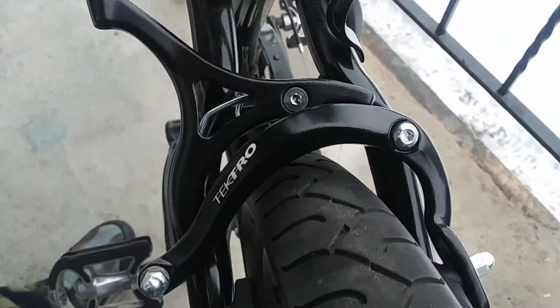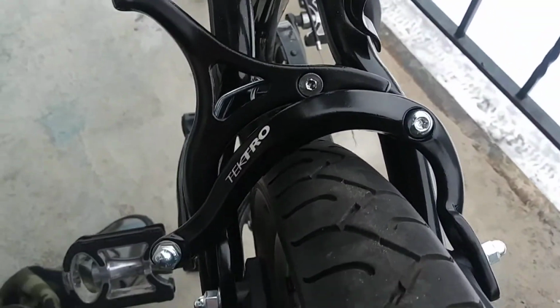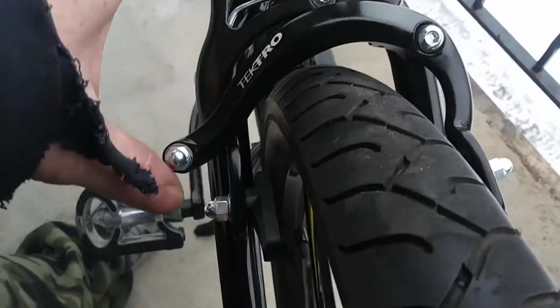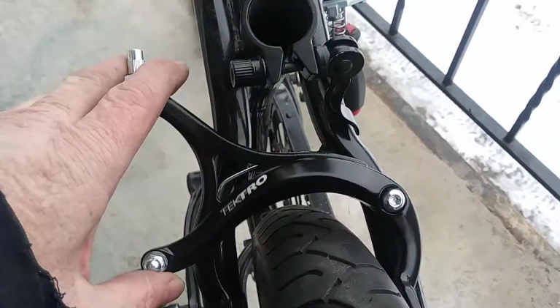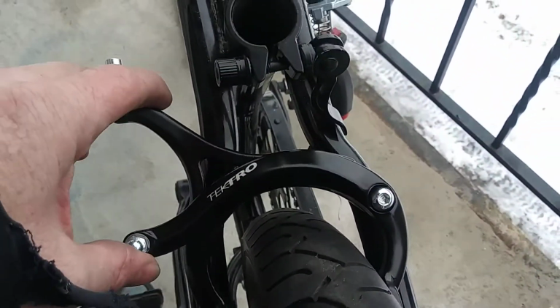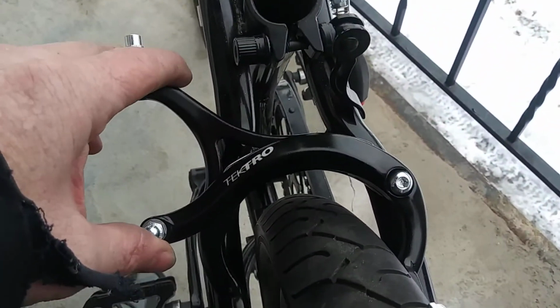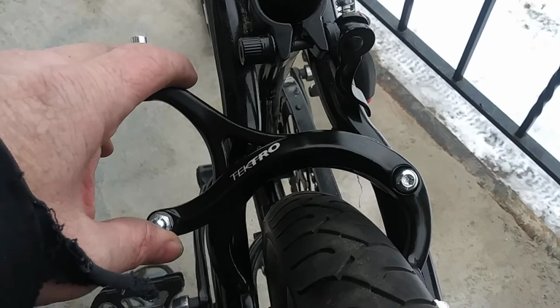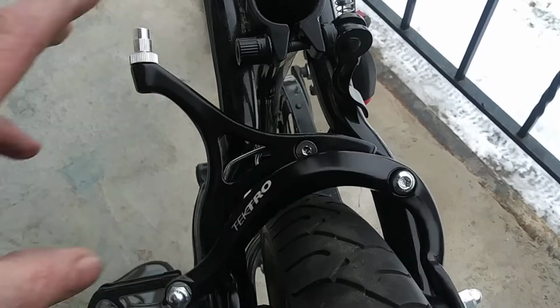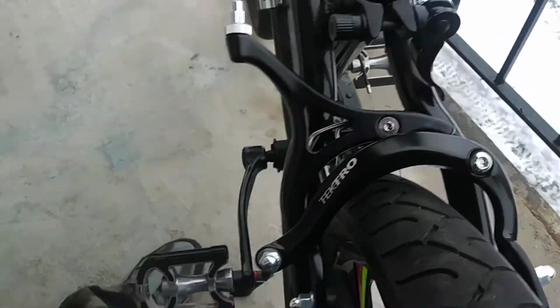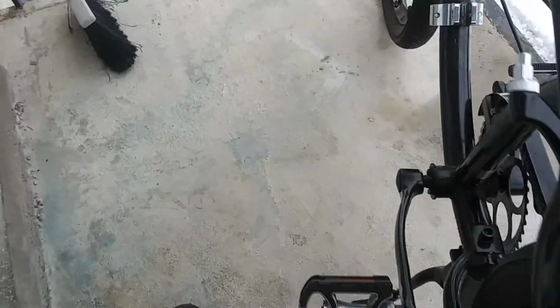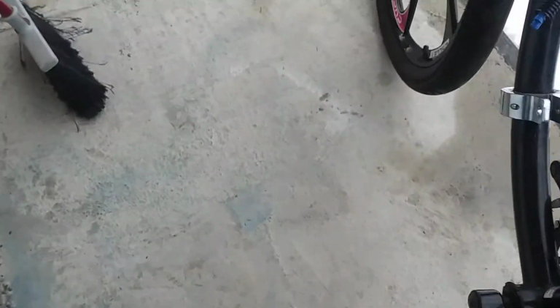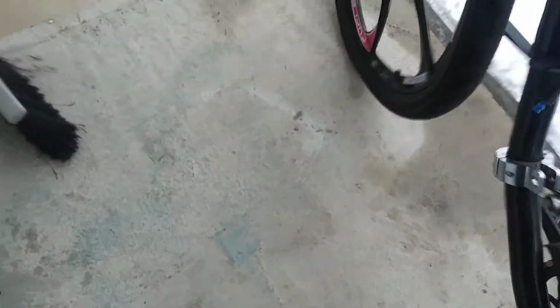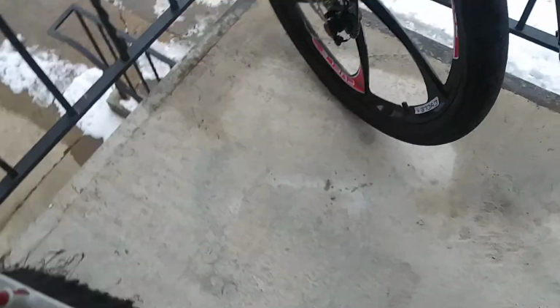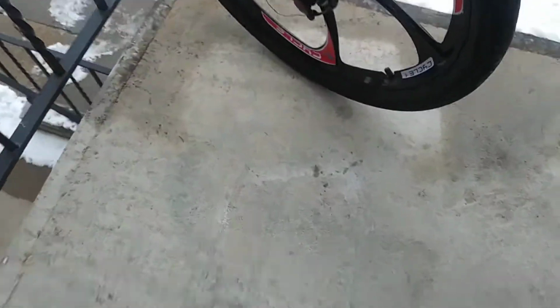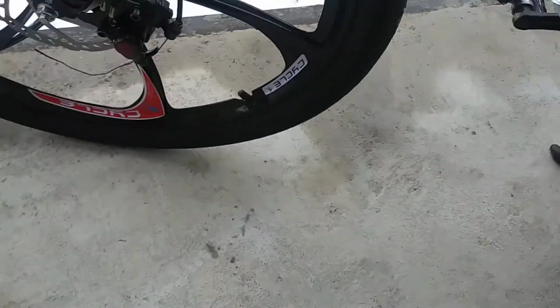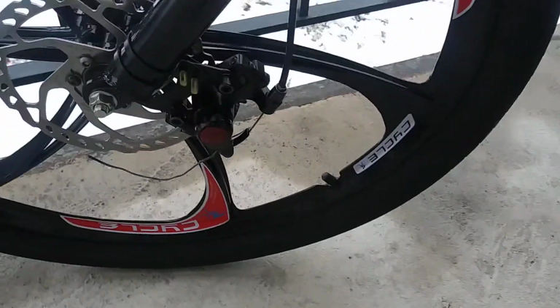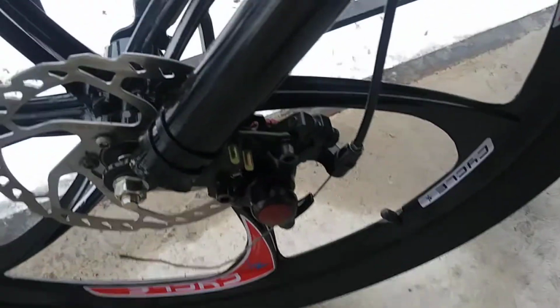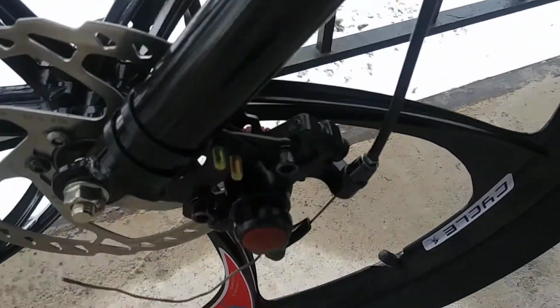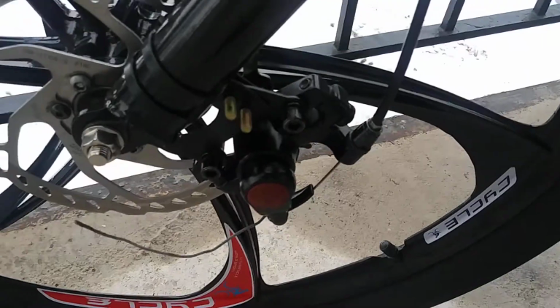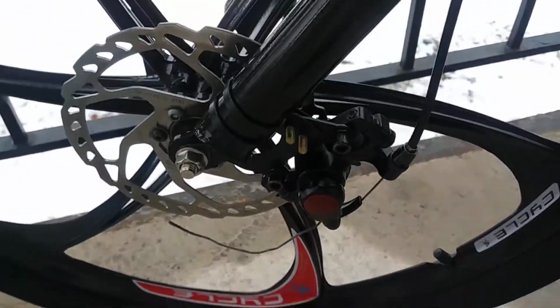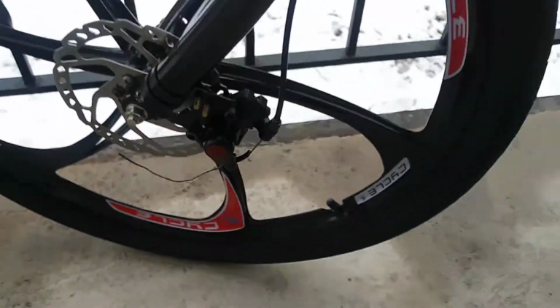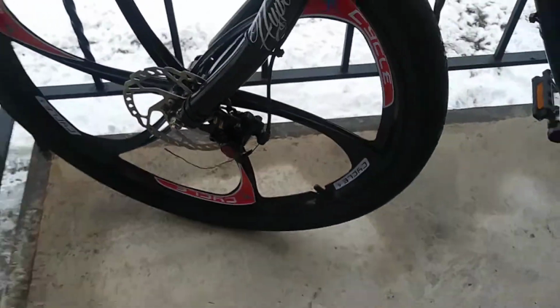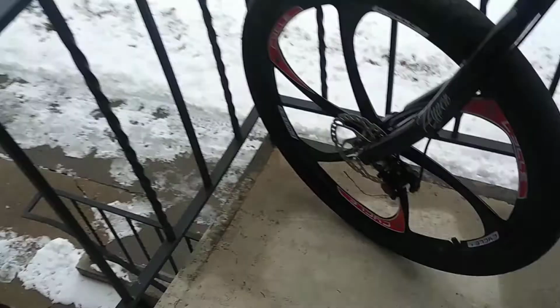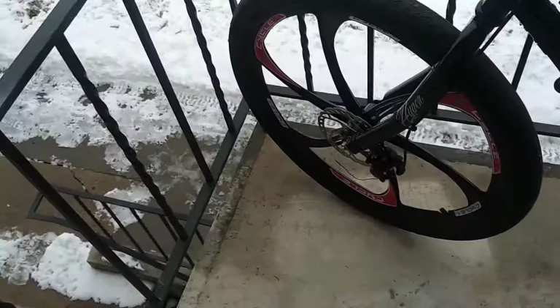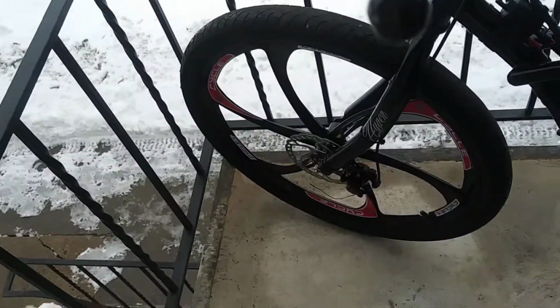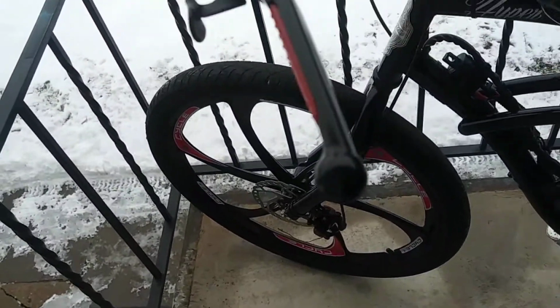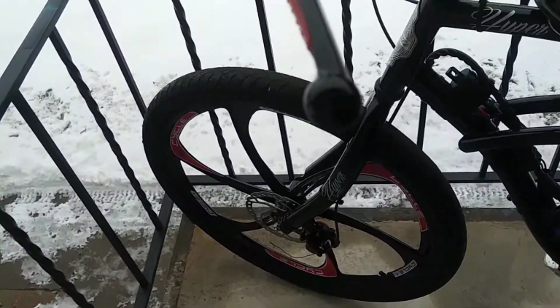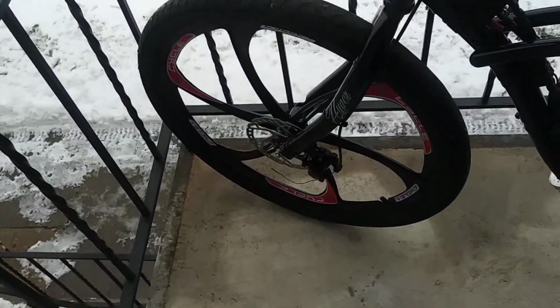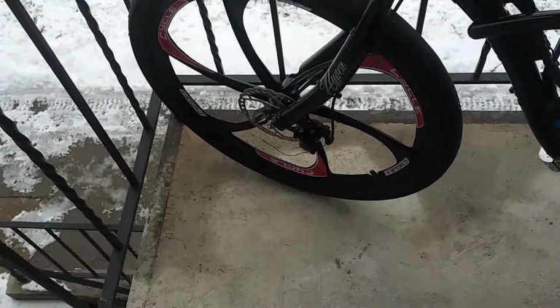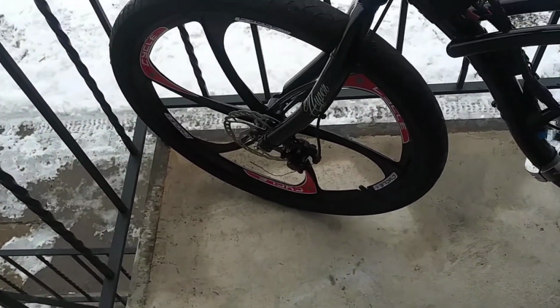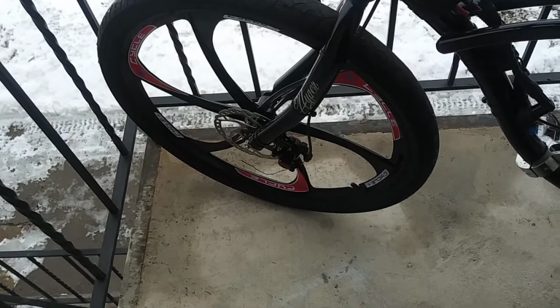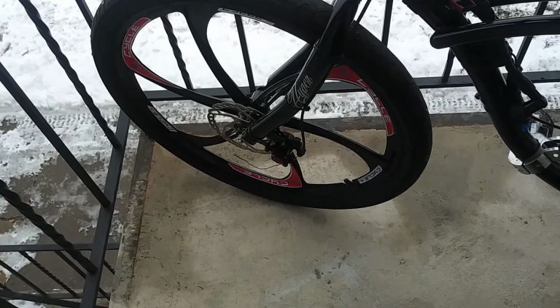I need to go get some brake cable for the back. For those who don't know, I've got the BB5 front disc brake set up, waiting for my dual brake lever to arrive.